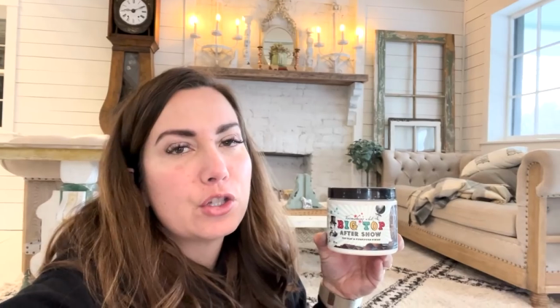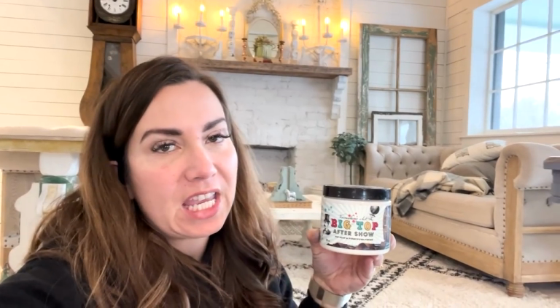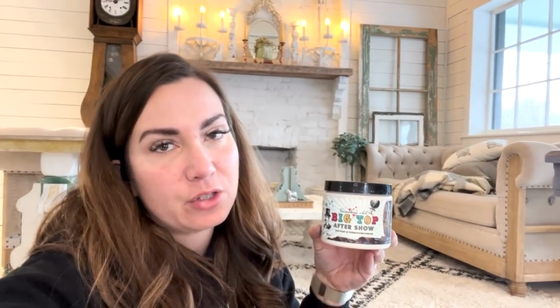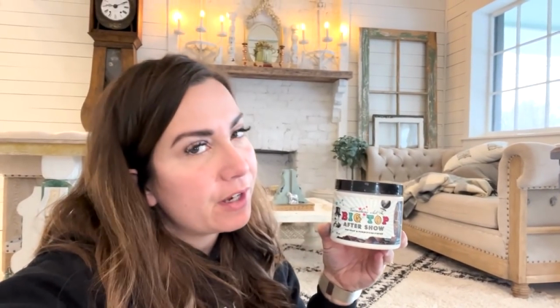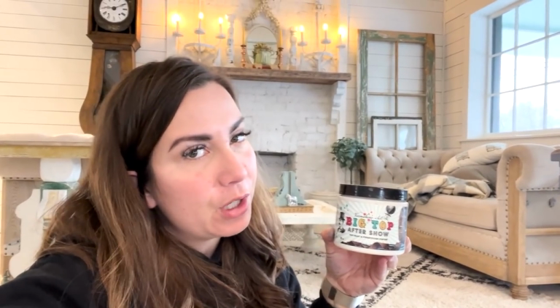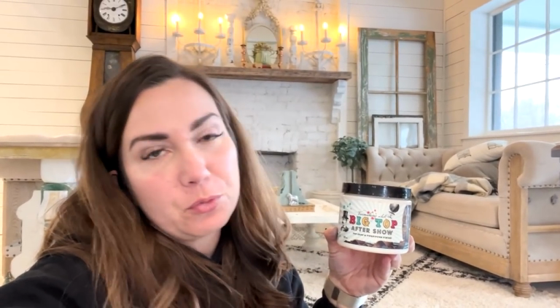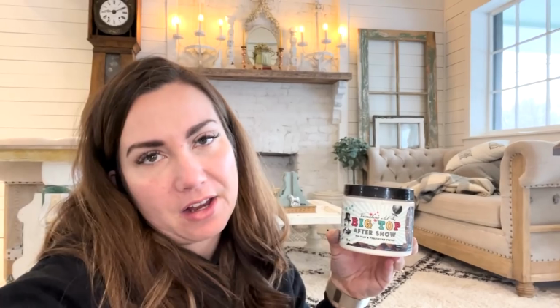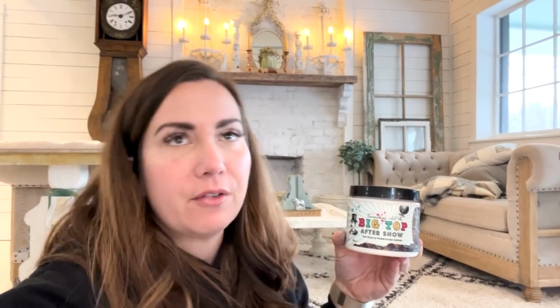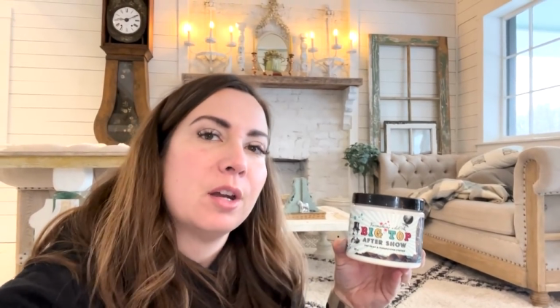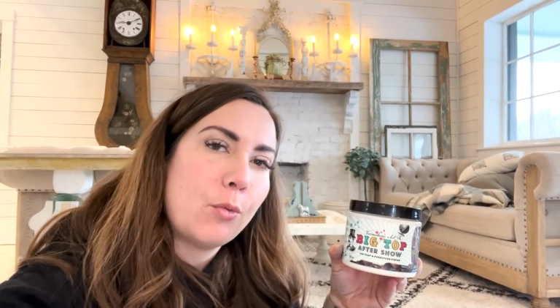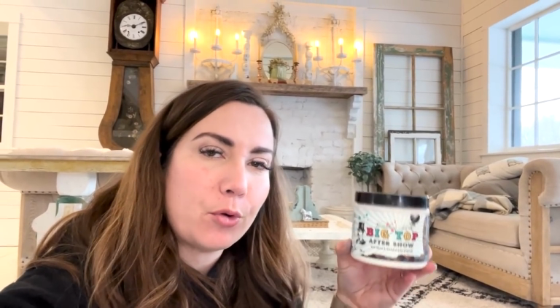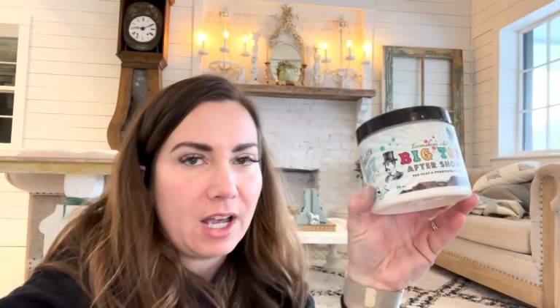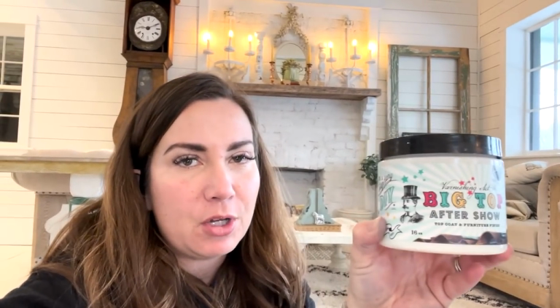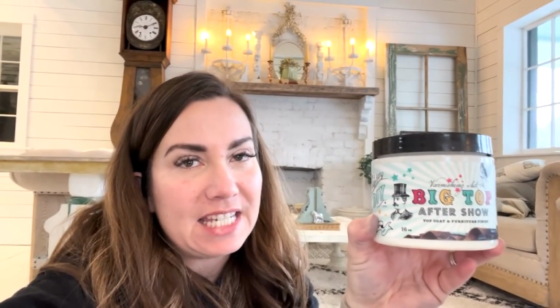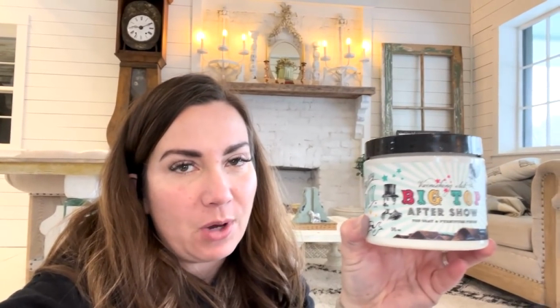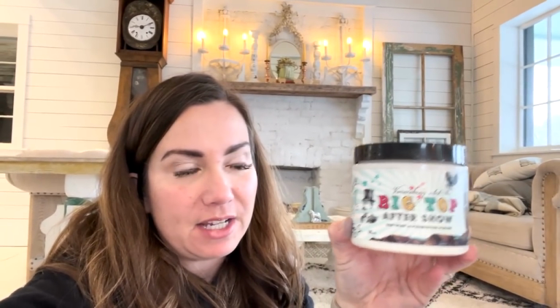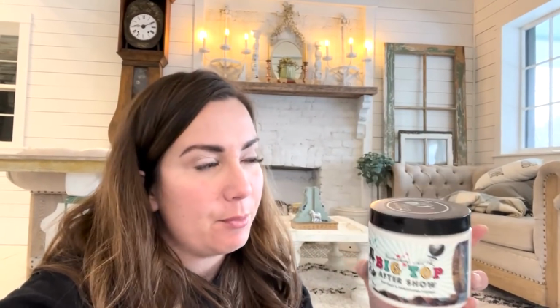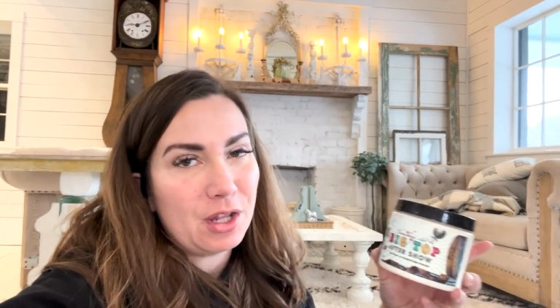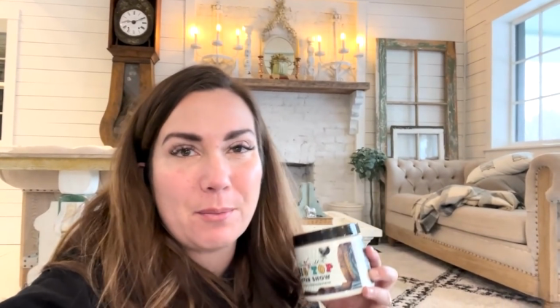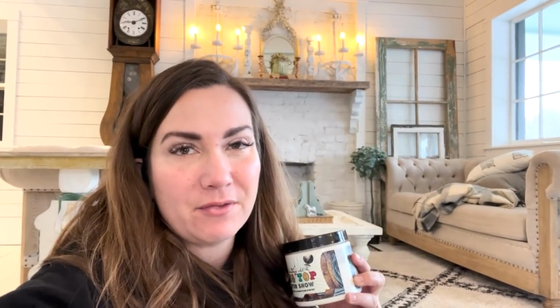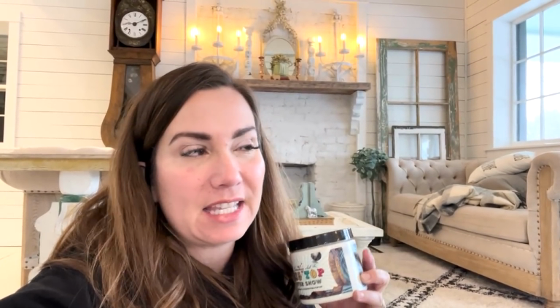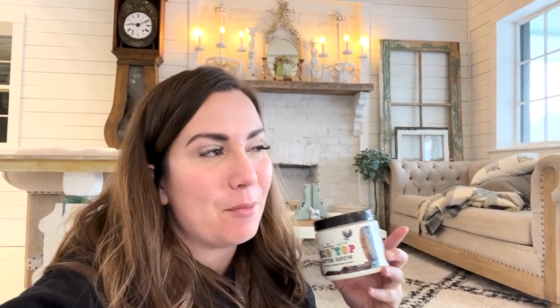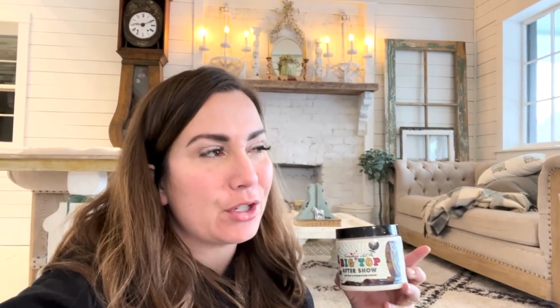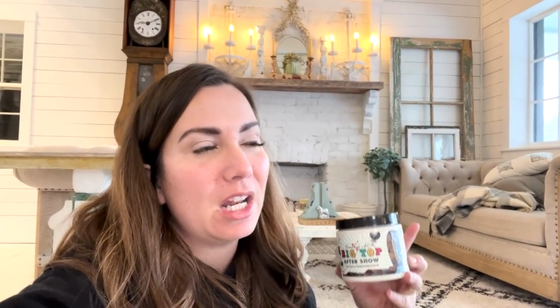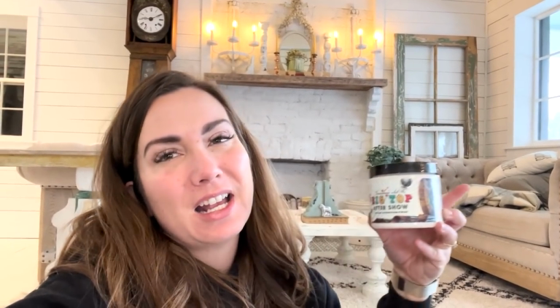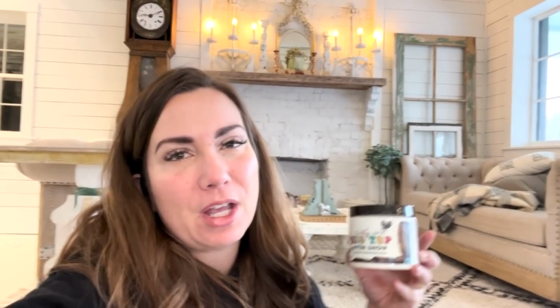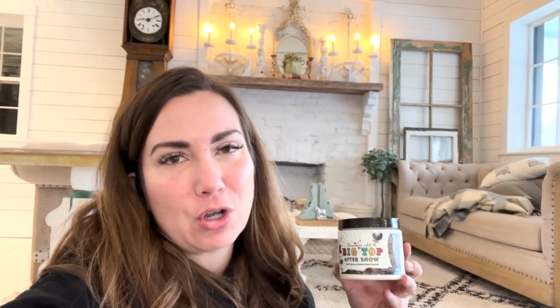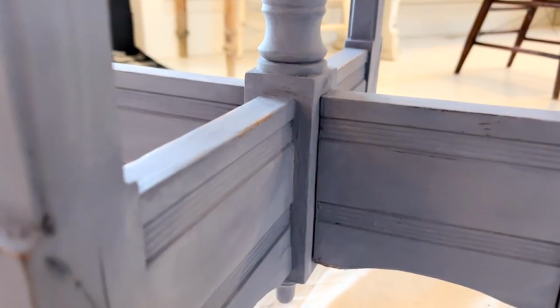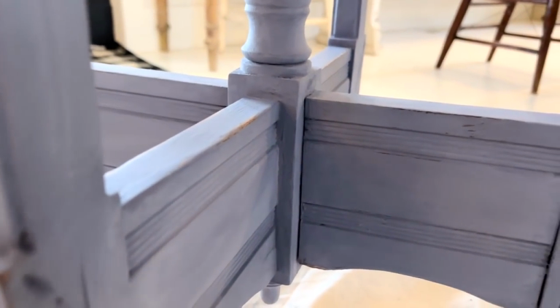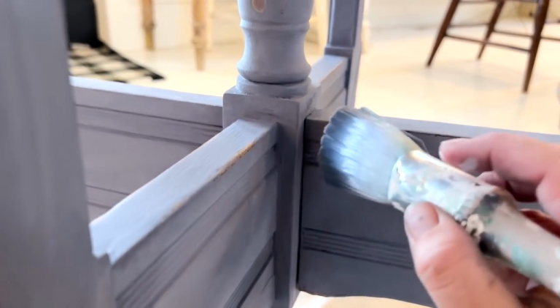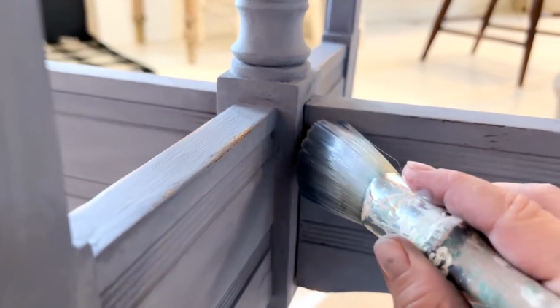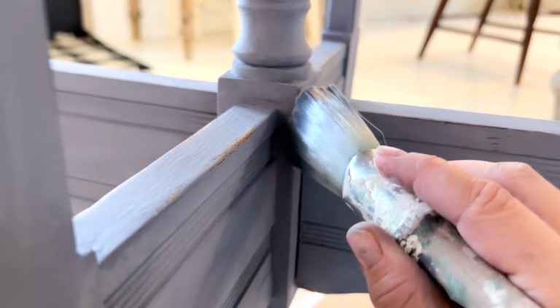So I get asked: what if I don't want to use wax? What if I want it more waterproof? I'm going to be using DIY's Big Top on the base of this, and then I'm also going to put a couple extra coats on top, and we'll be good to go.